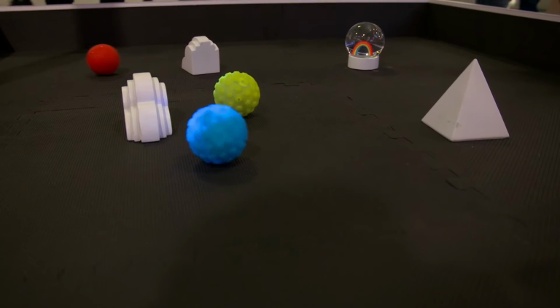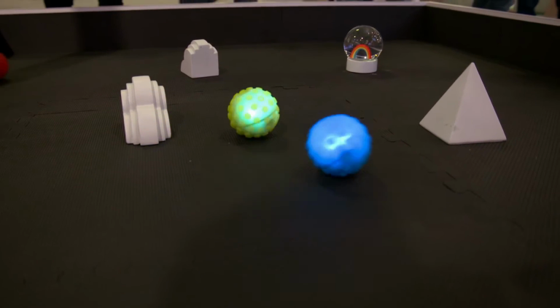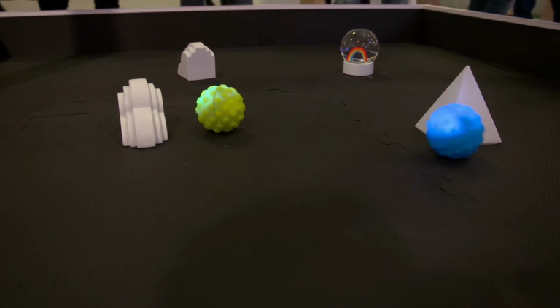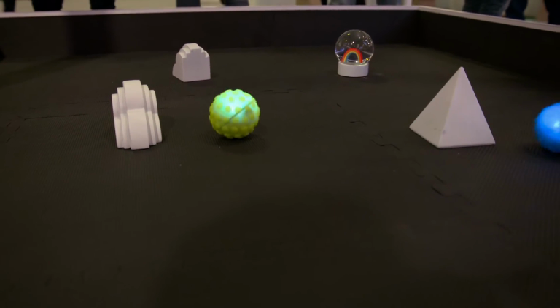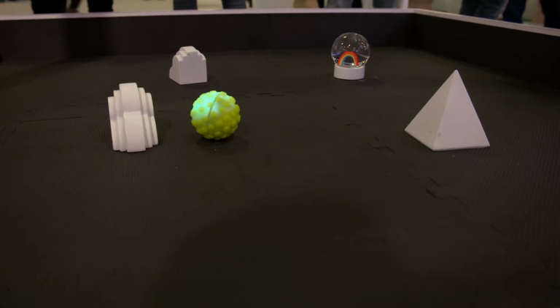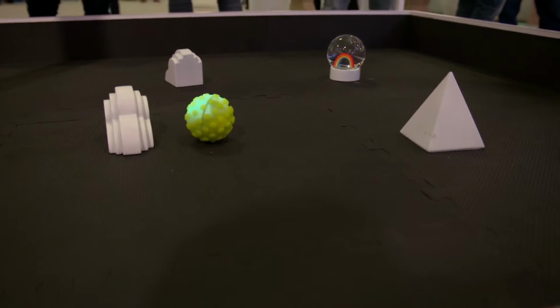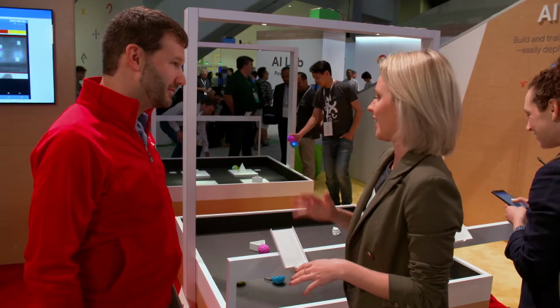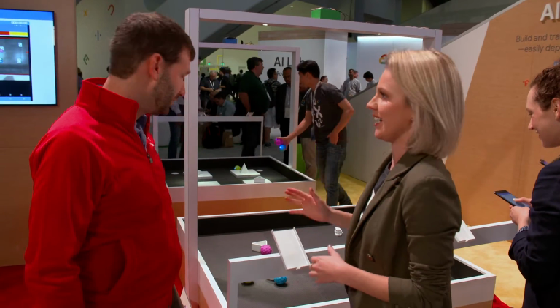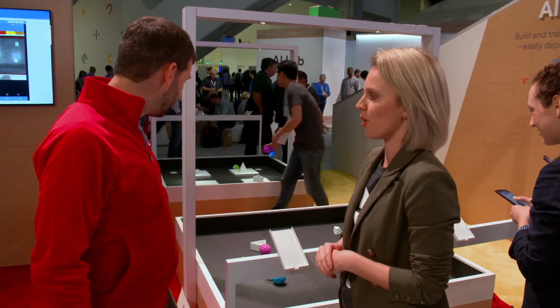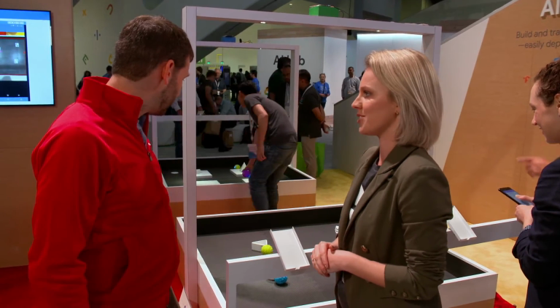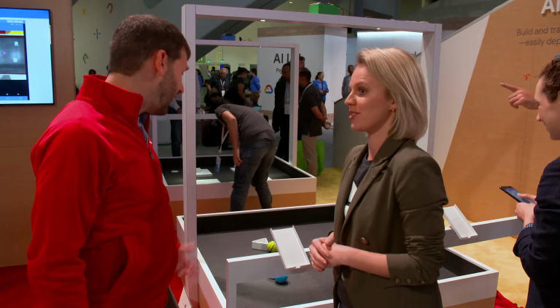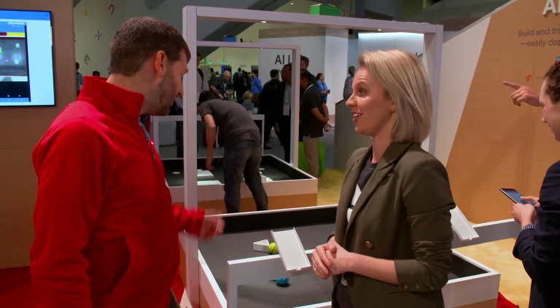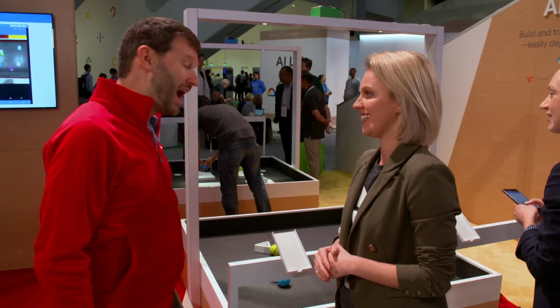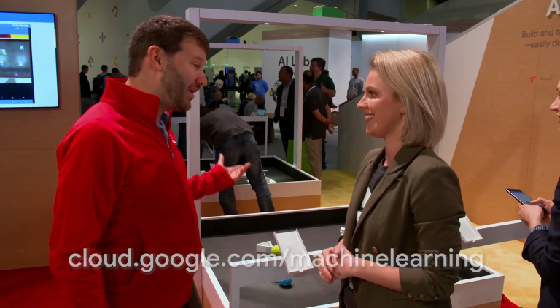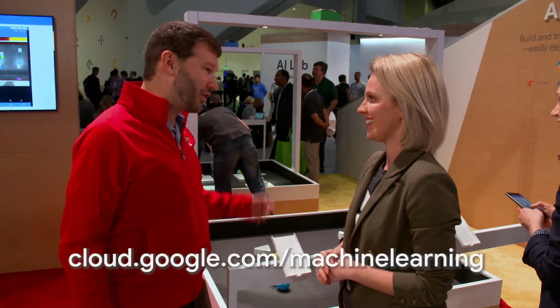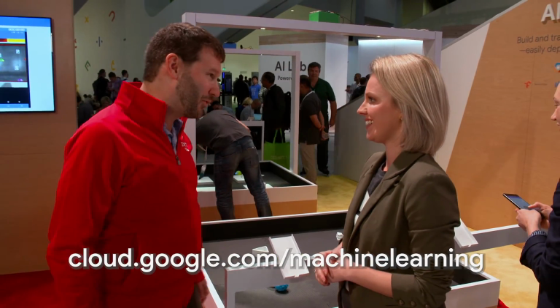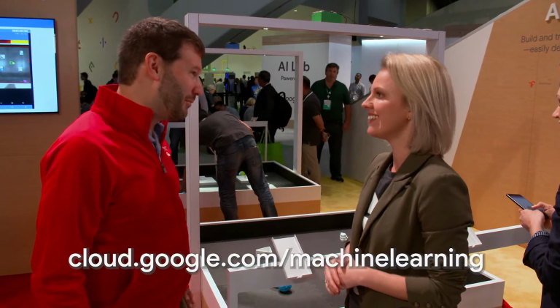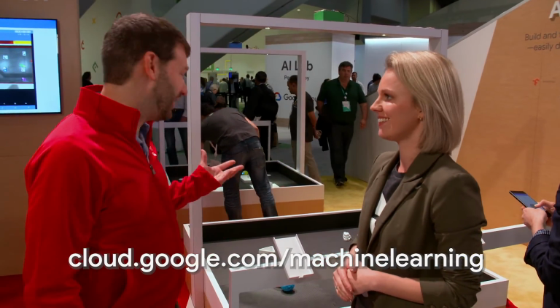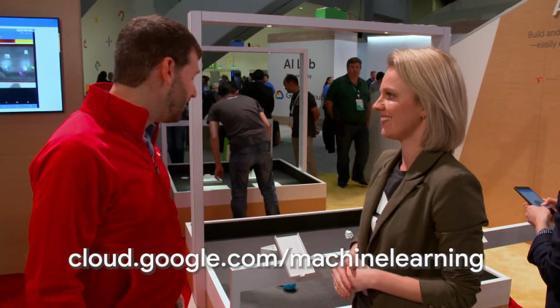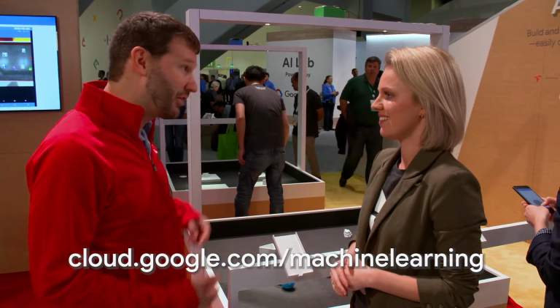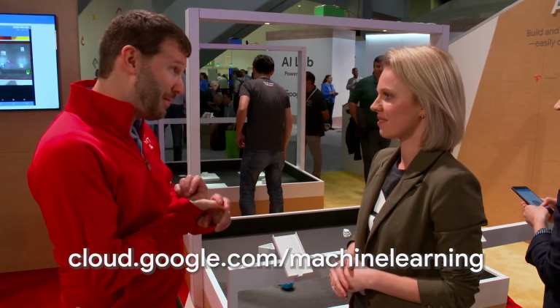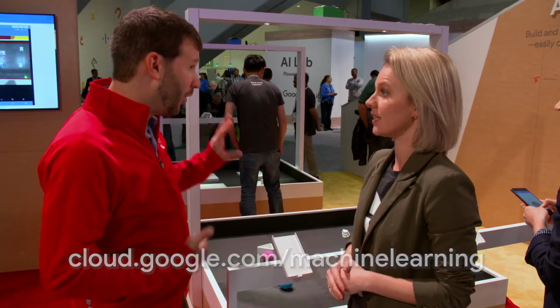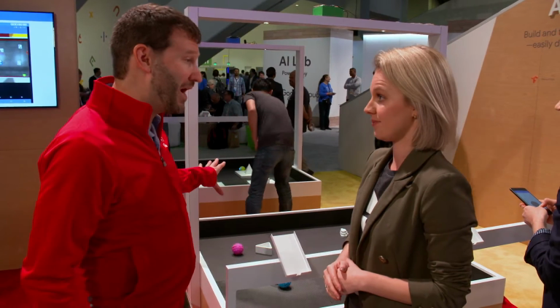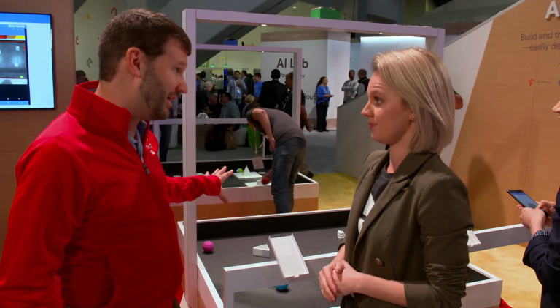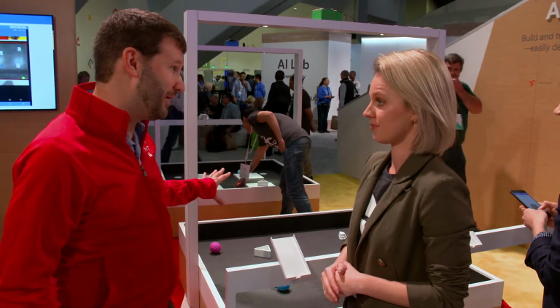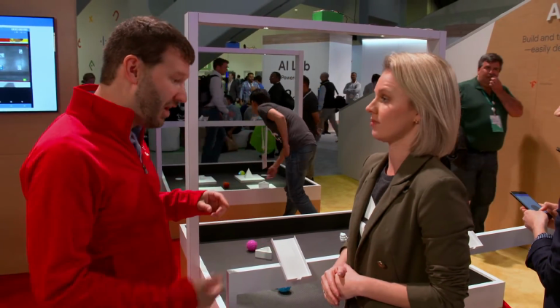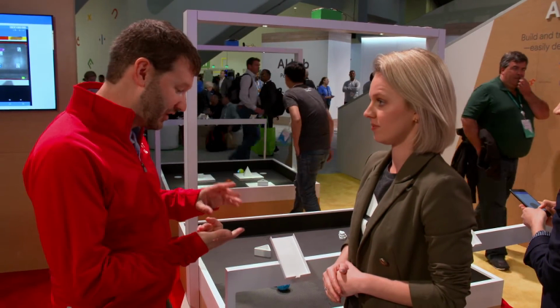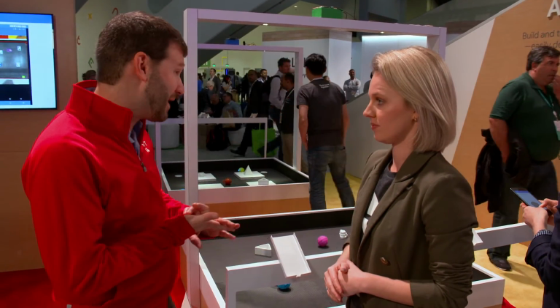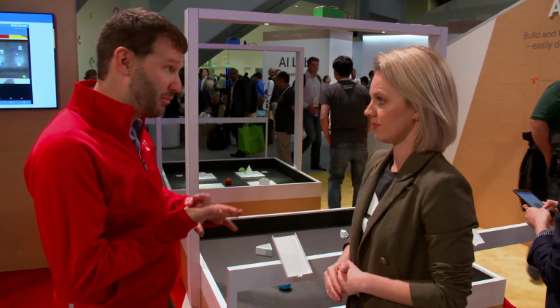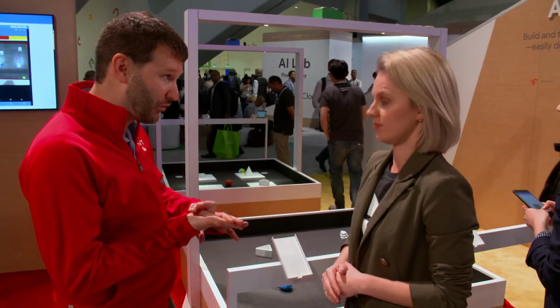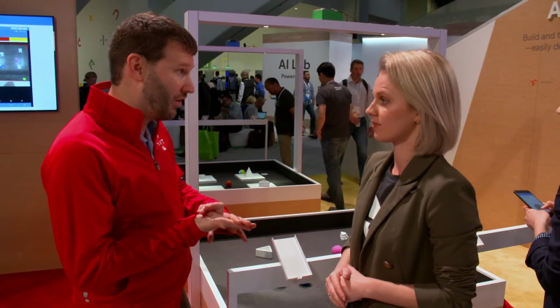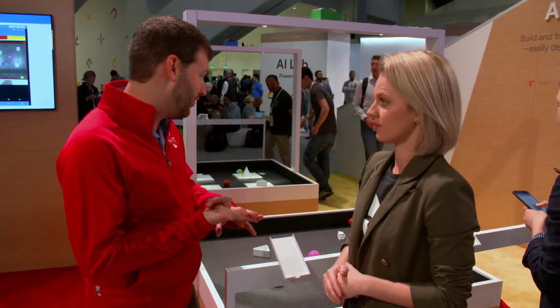Tell me a little bit more about how people might go about learning more about what you're doing with machine learning. I'd go to cloud.google.com/machine-learning. You can look up TPUs — all these models were trained on TPUs. You can look up Cloud ML Engine, which was also a technology that was used.